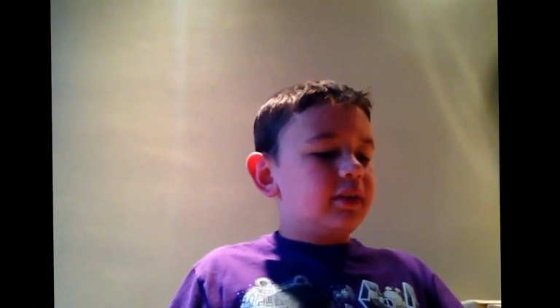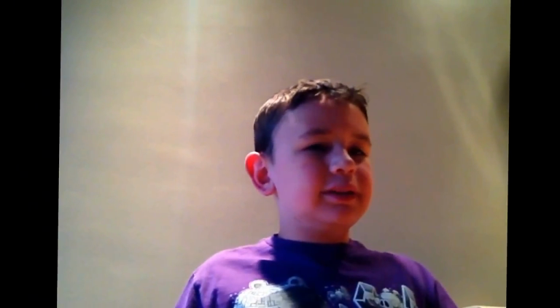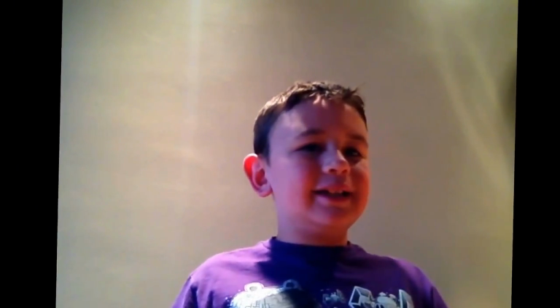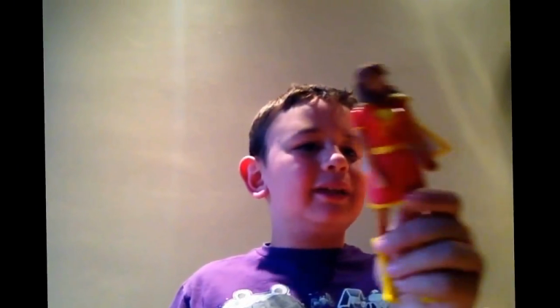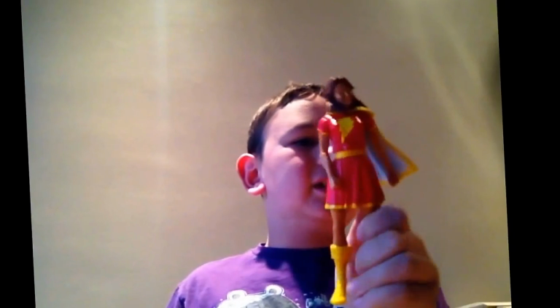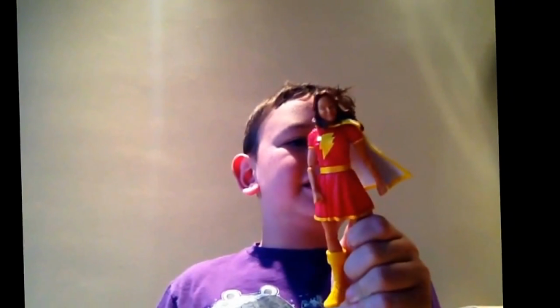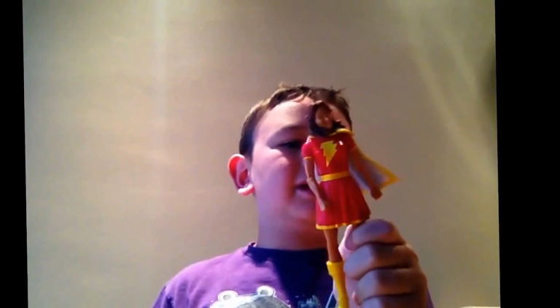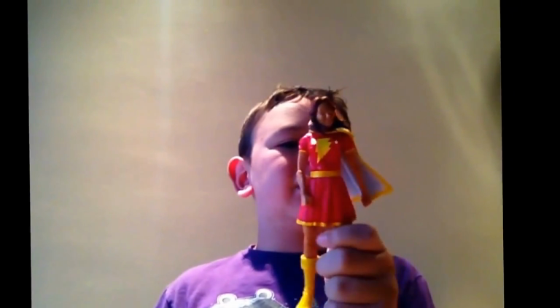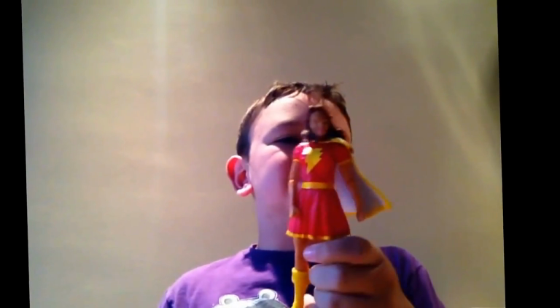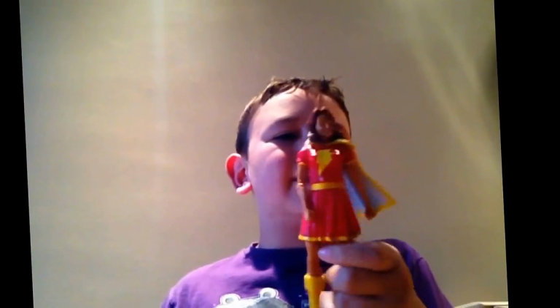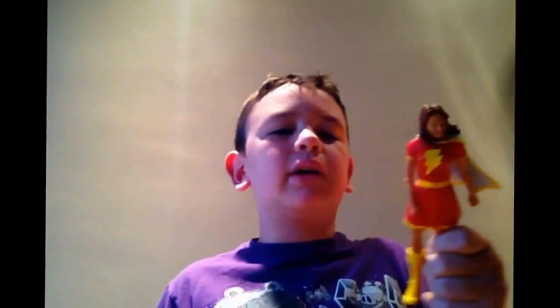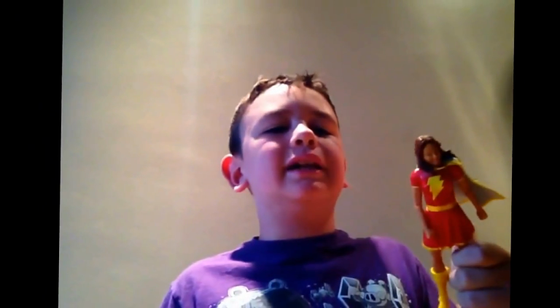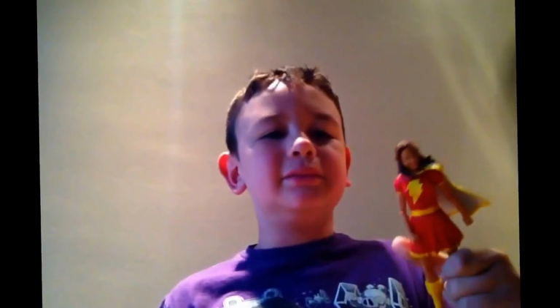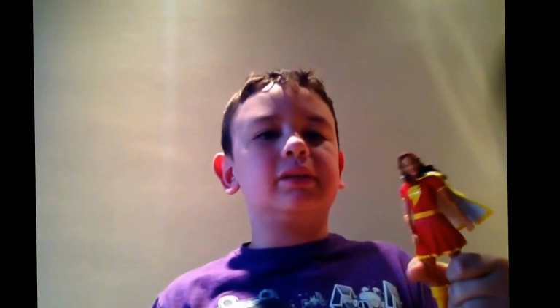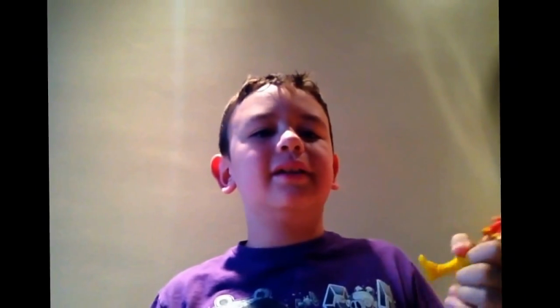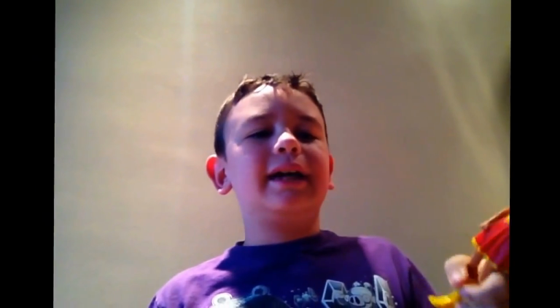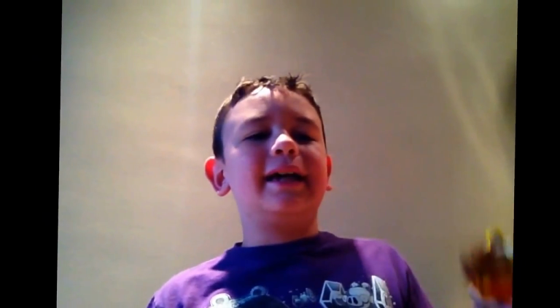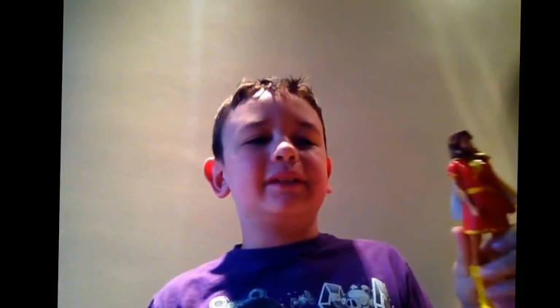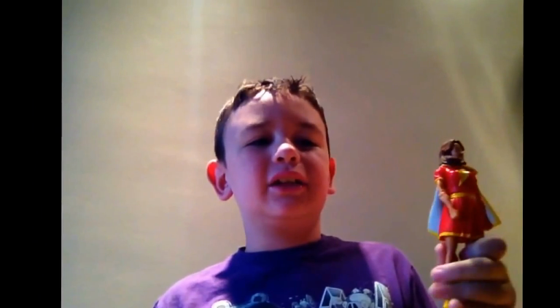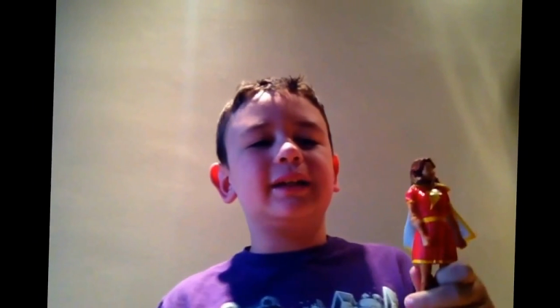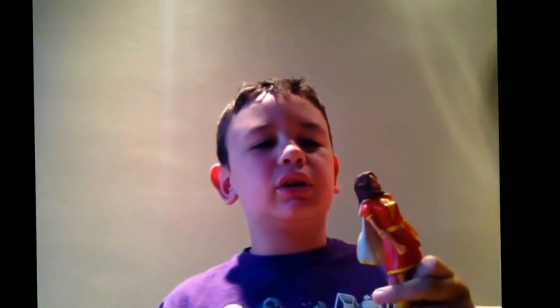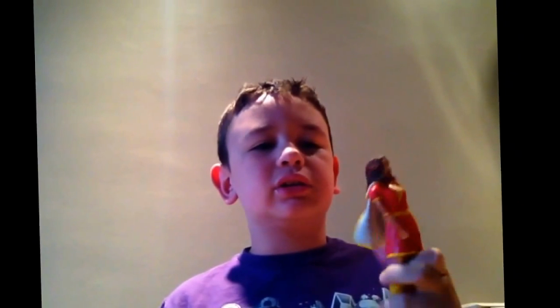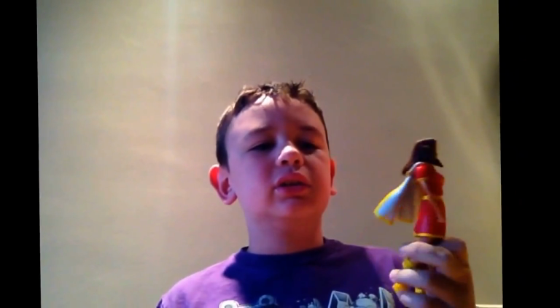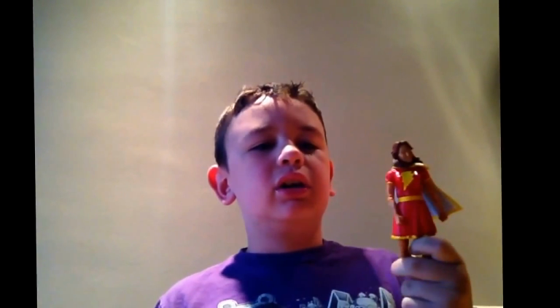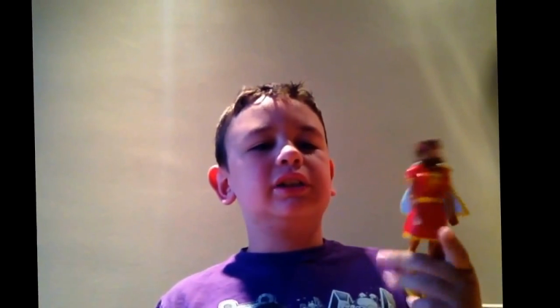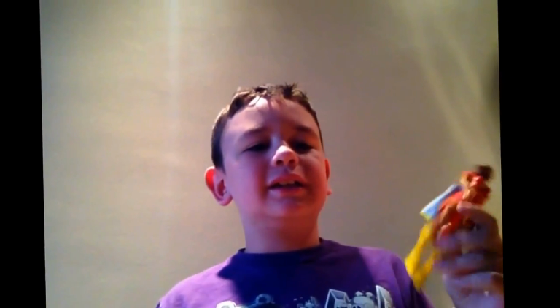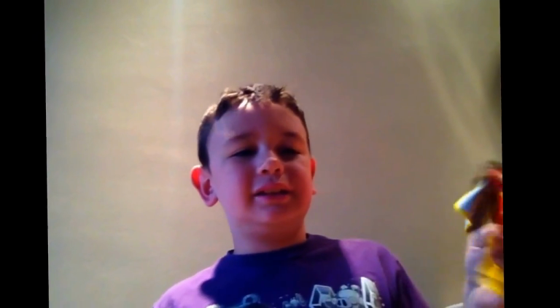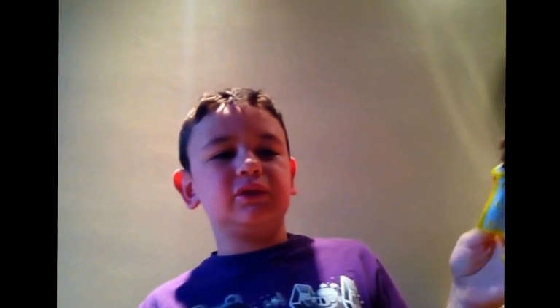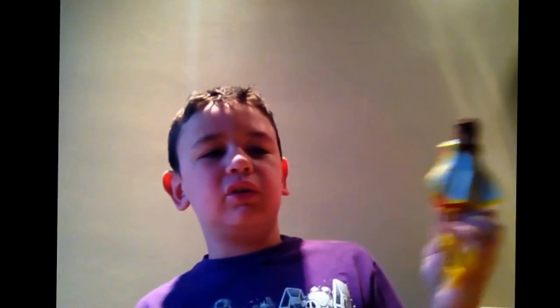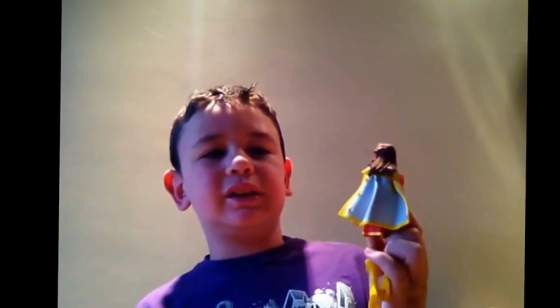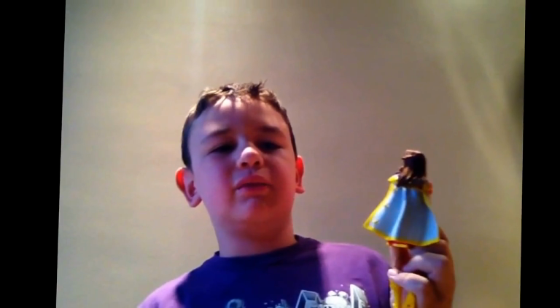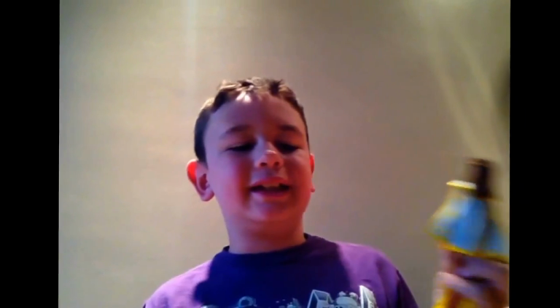Number 9 is Mary Batson, best friends with Captain Marvel and enemies with Black Adam. She has a lightning bolt on her chest and a white cape.